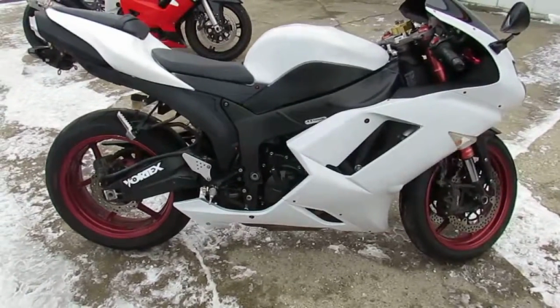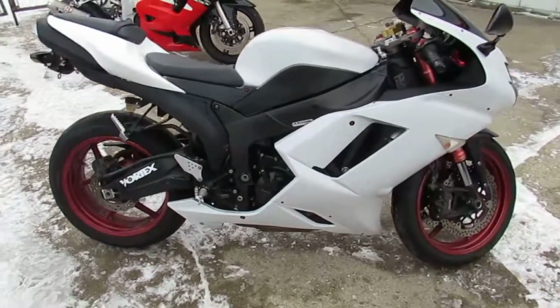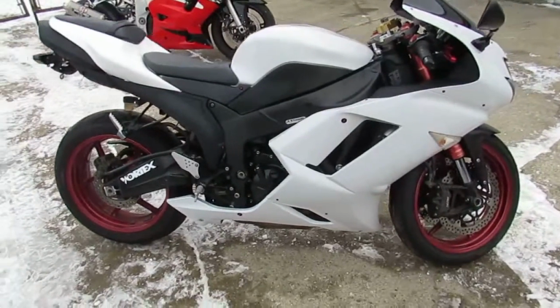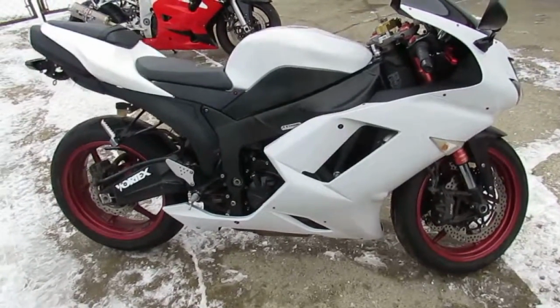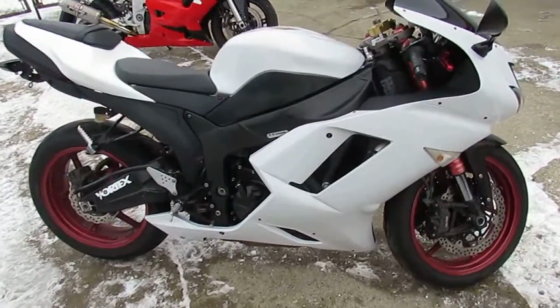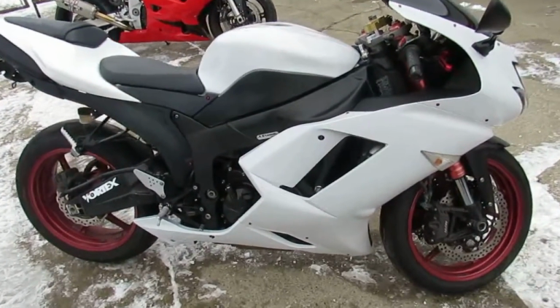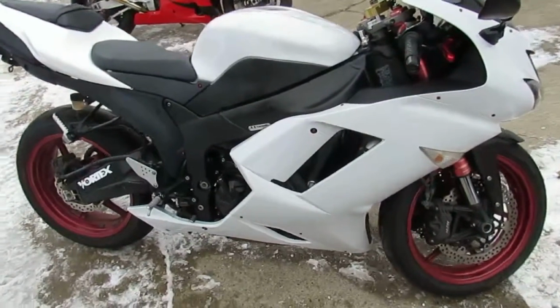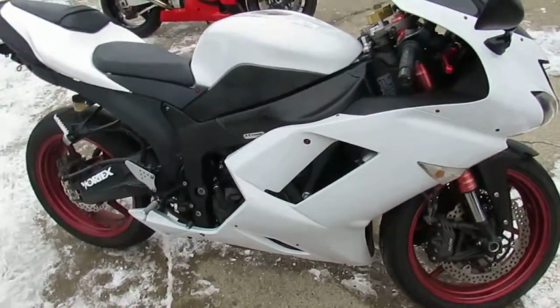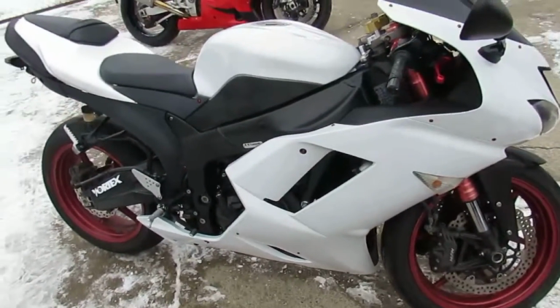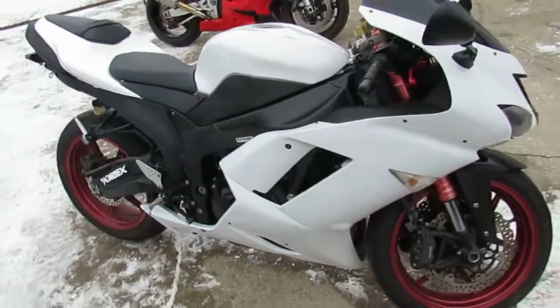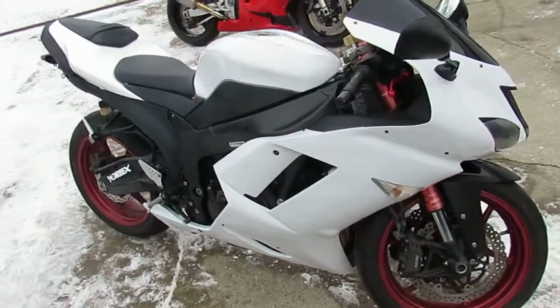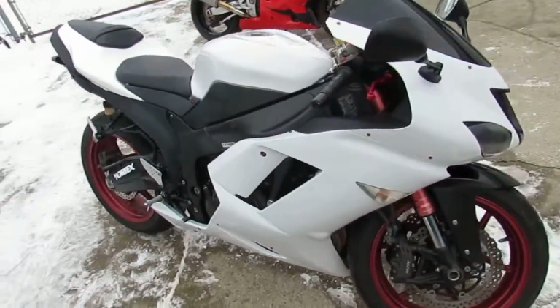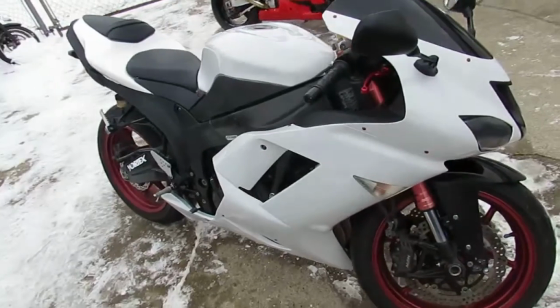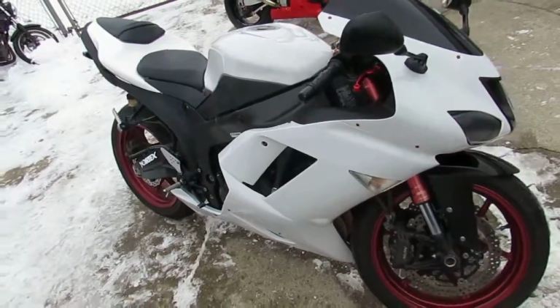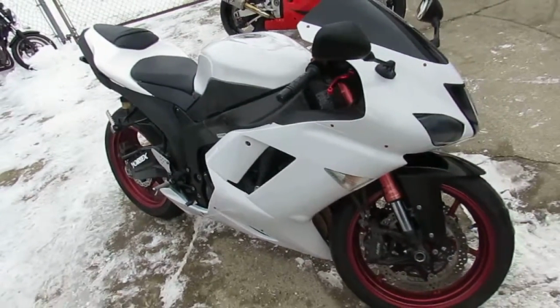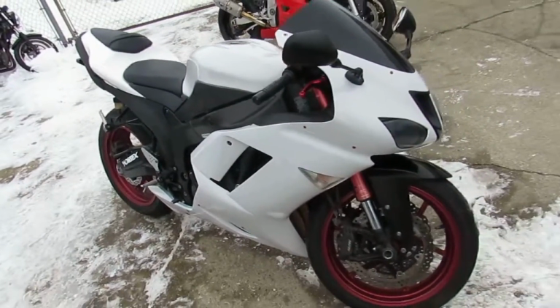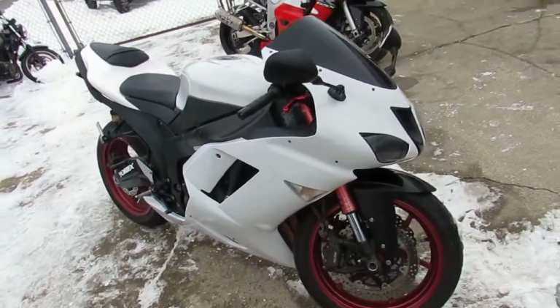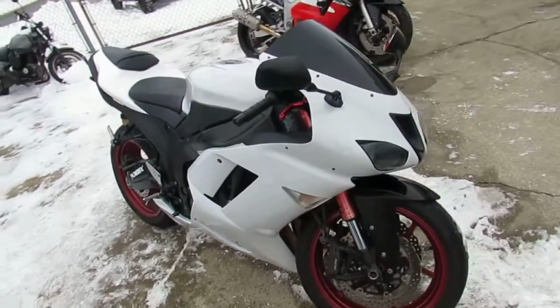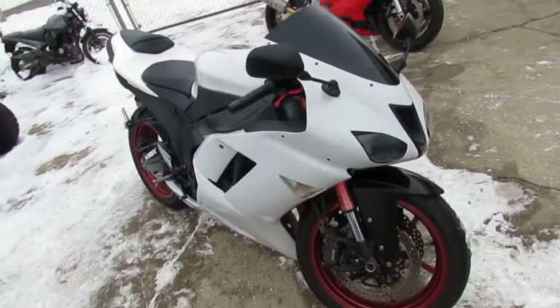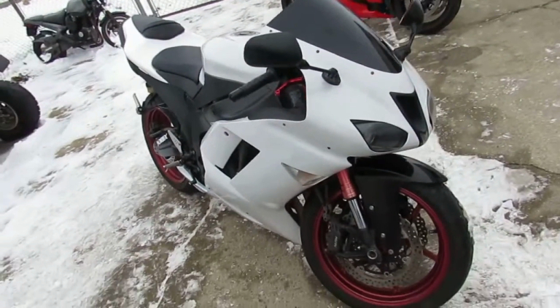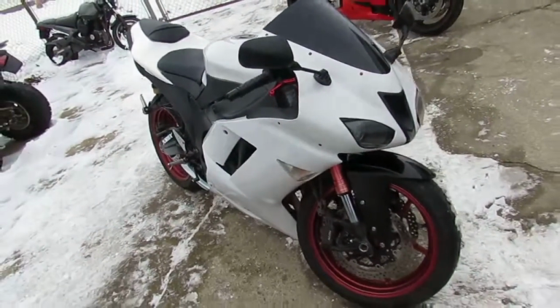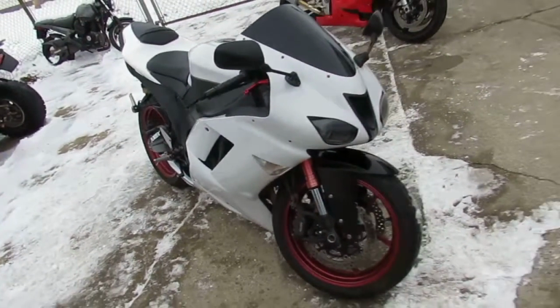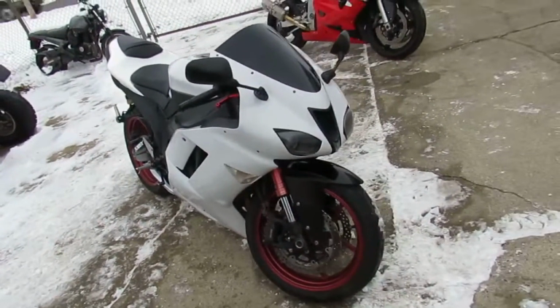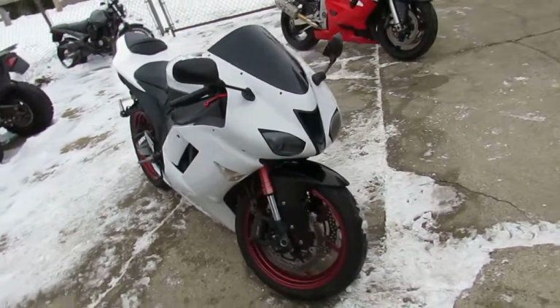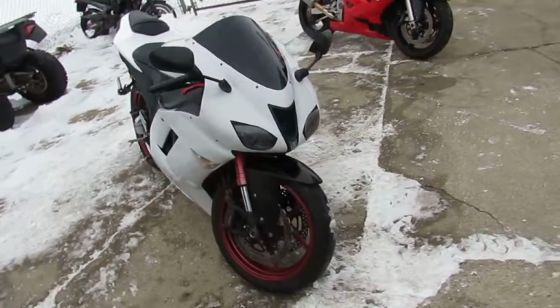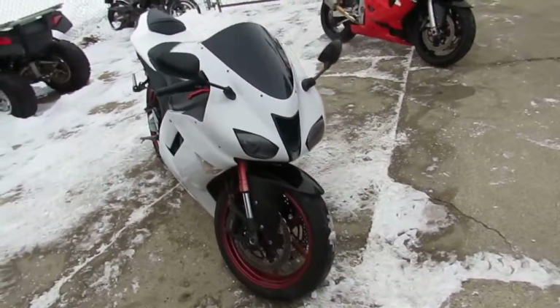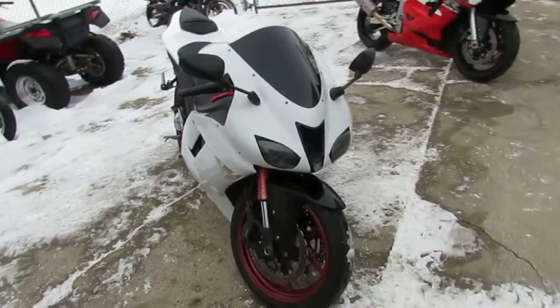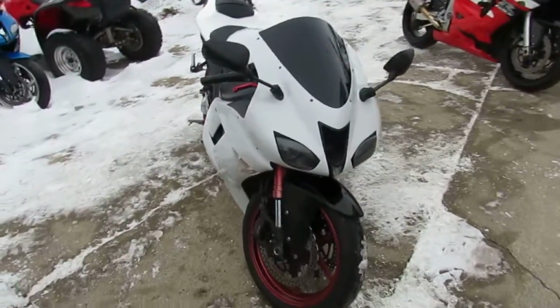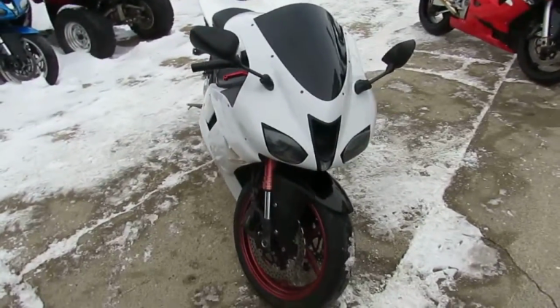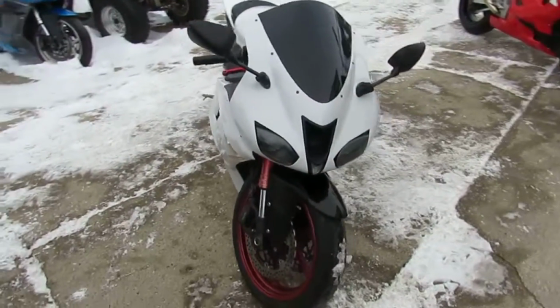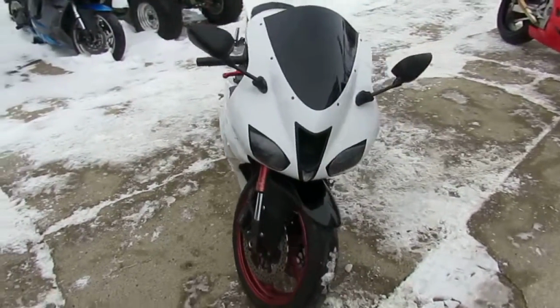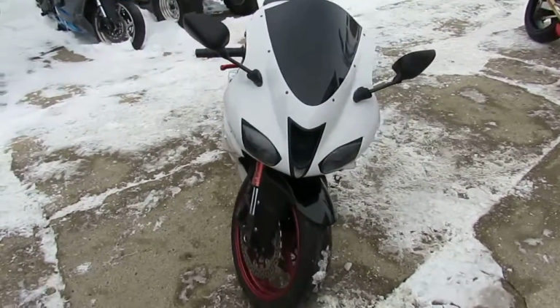This Ninja turns heads and has all the extras: CRG levers, STAT steering dampener, fender eliminator kit, integrated LED turn signals, tinted windscreen, and more.